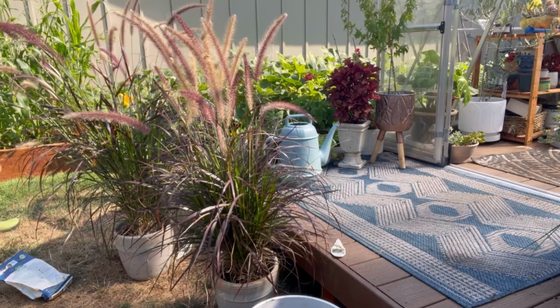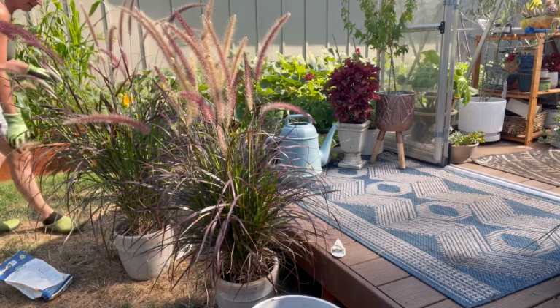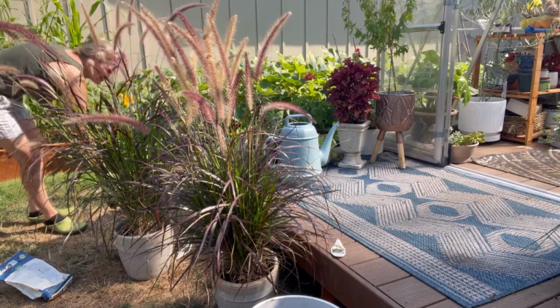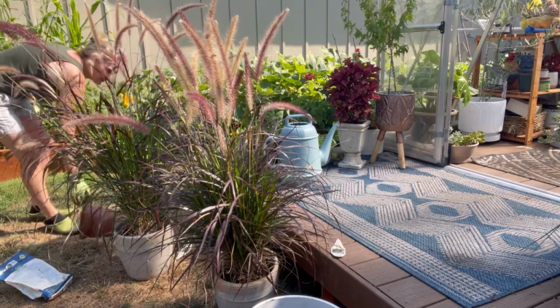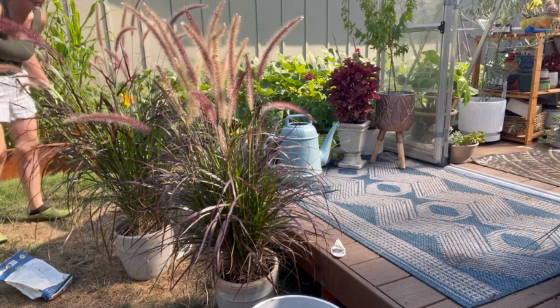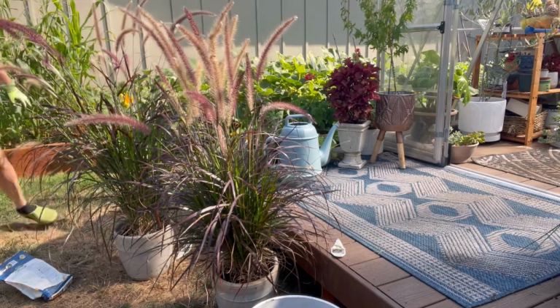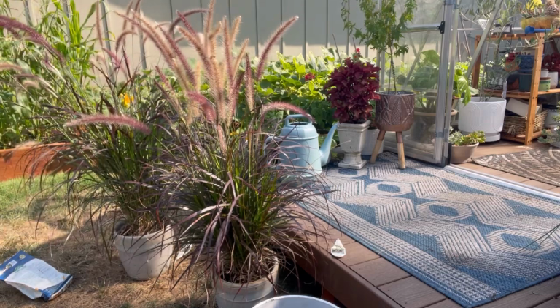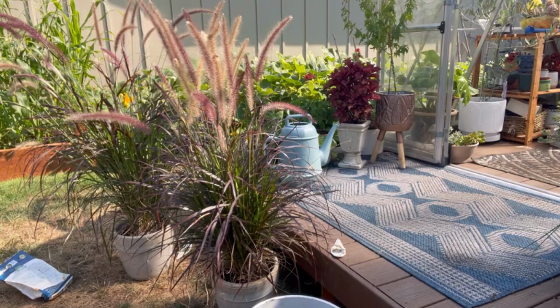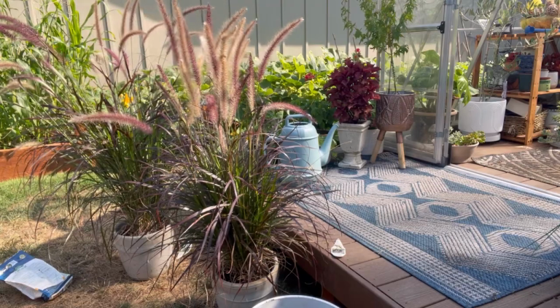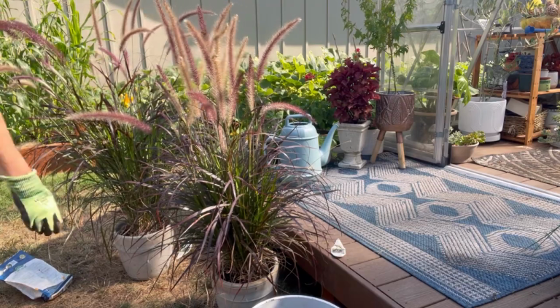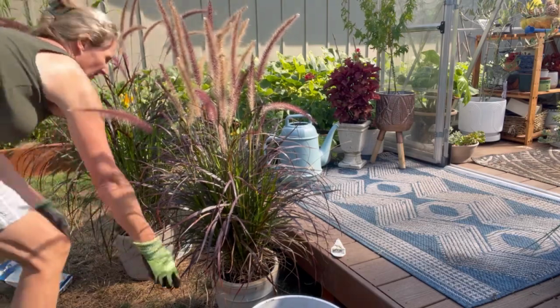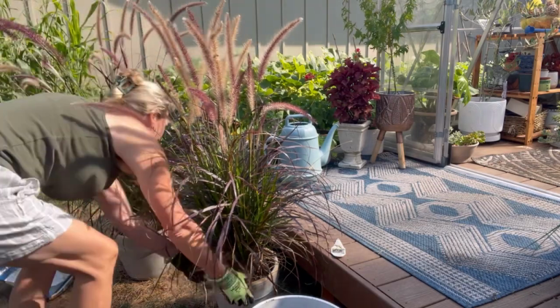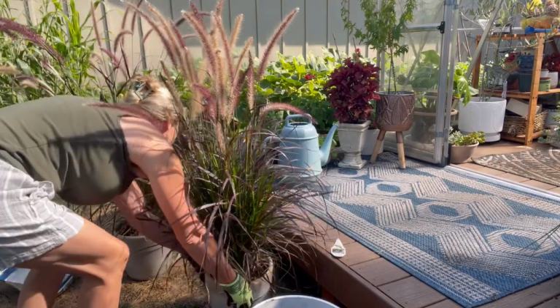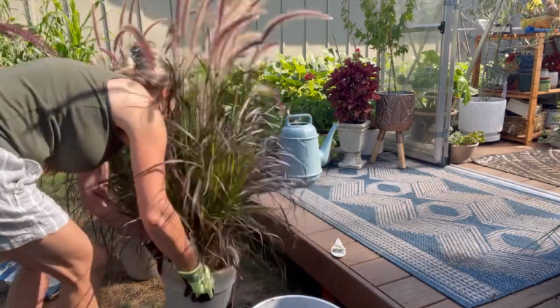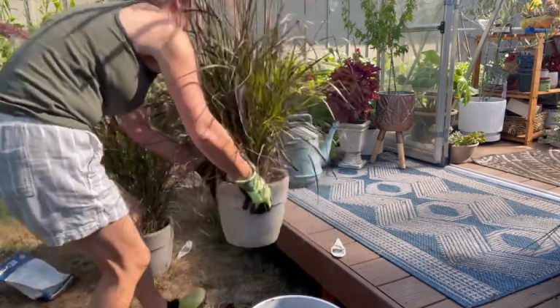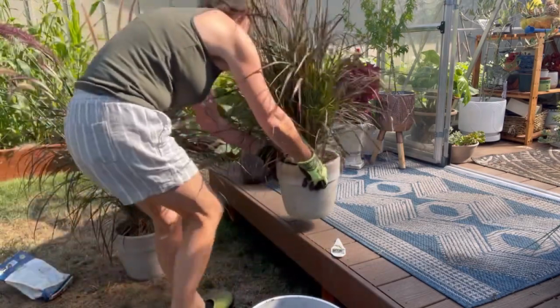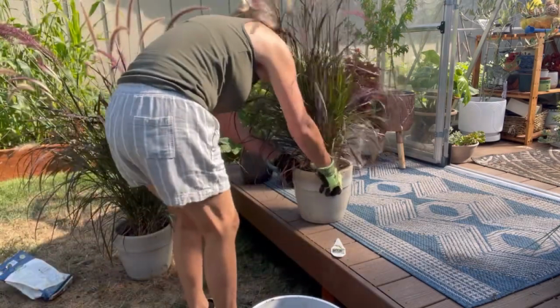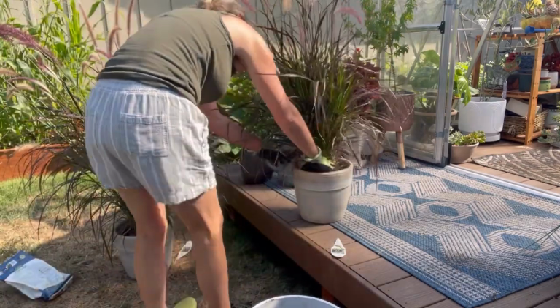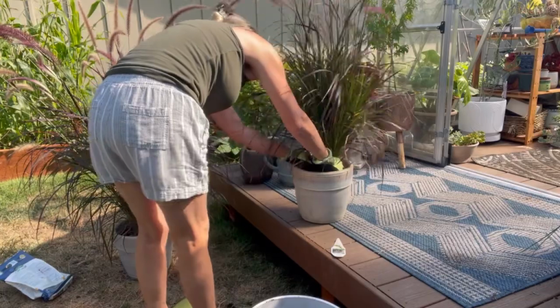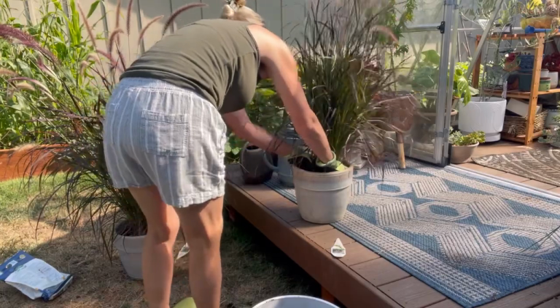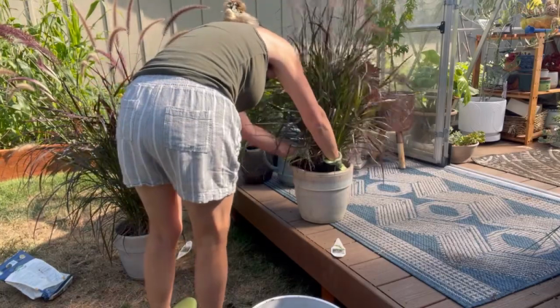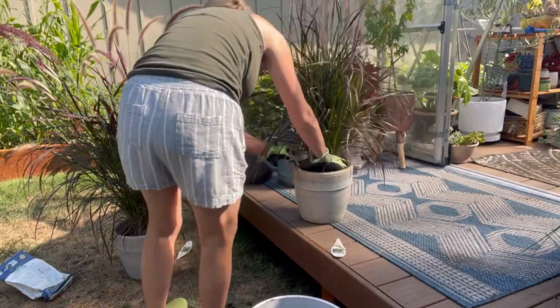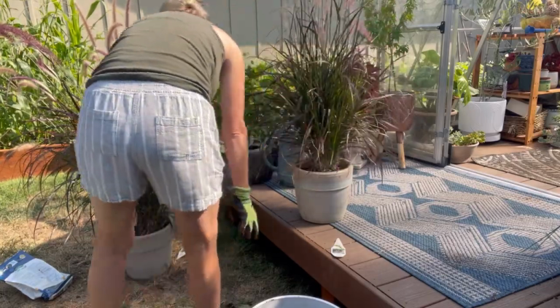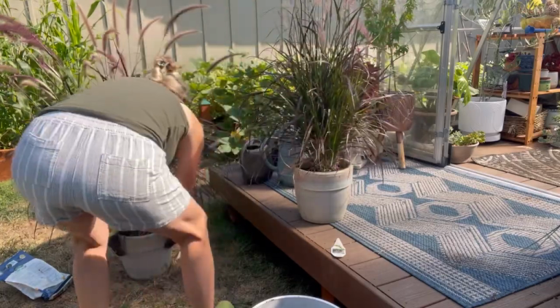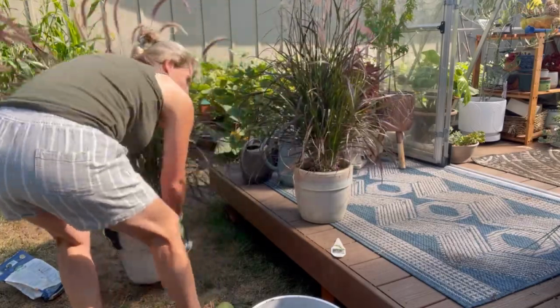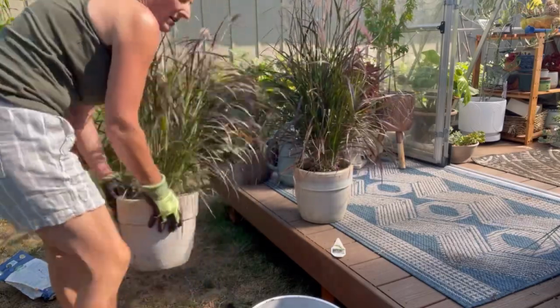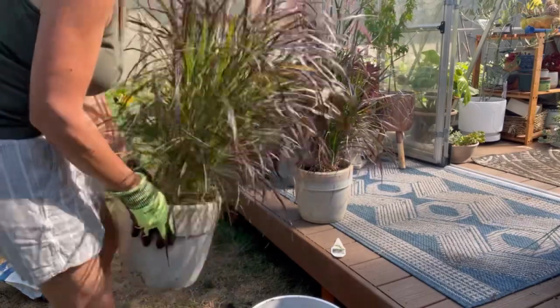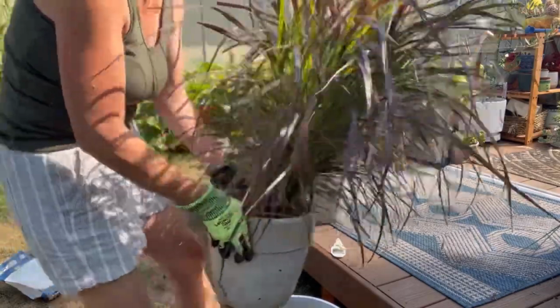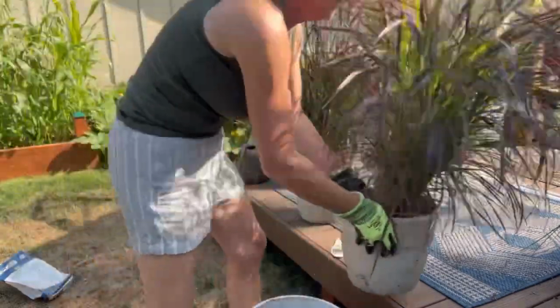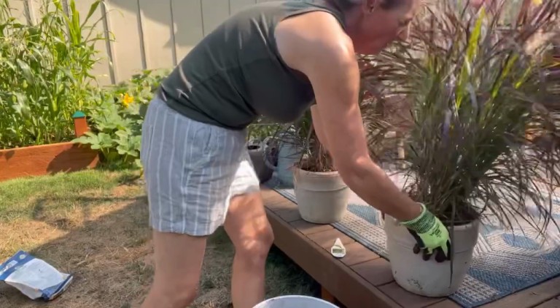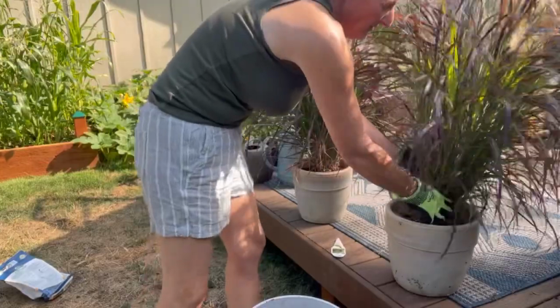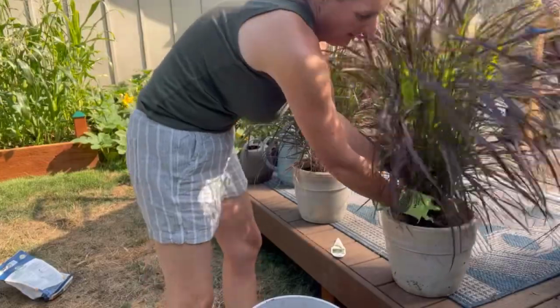All right, I gotta make these straight. This one is like not on solid ground. Let's see, maybe we need to put them up here so they'll be level. Just gonna straighten these guys out over here. Oh man, they're just massive.